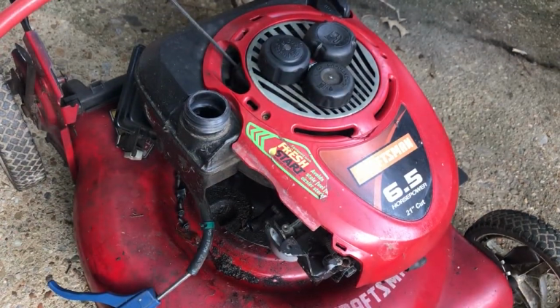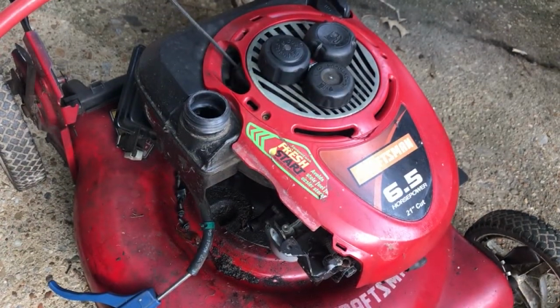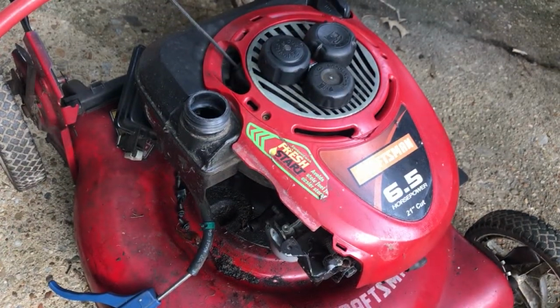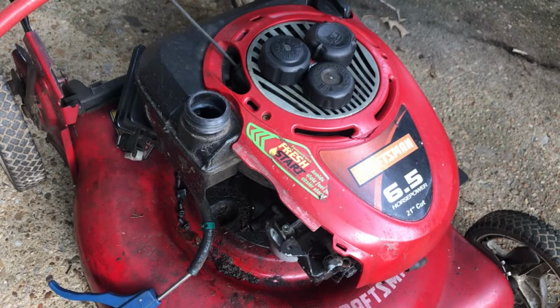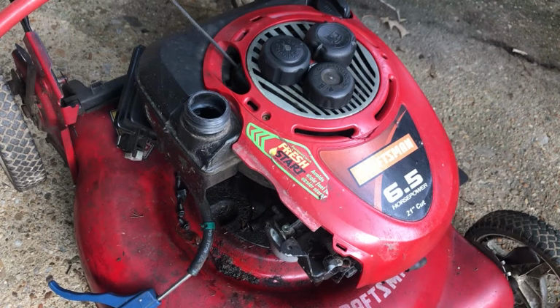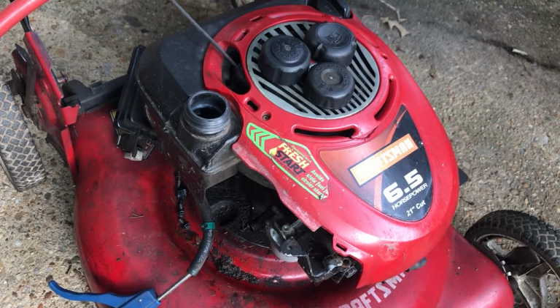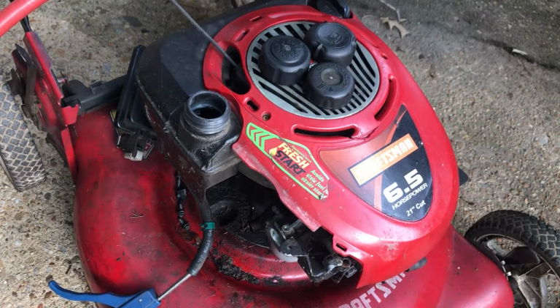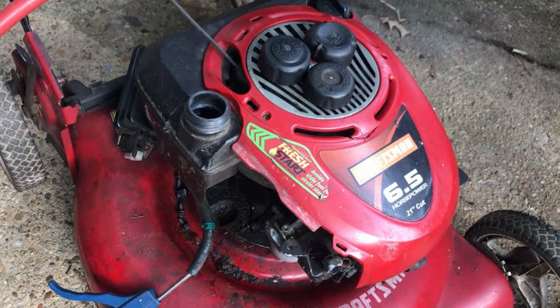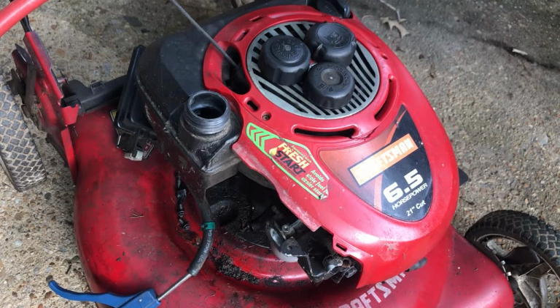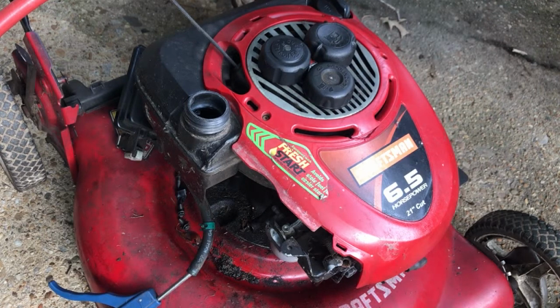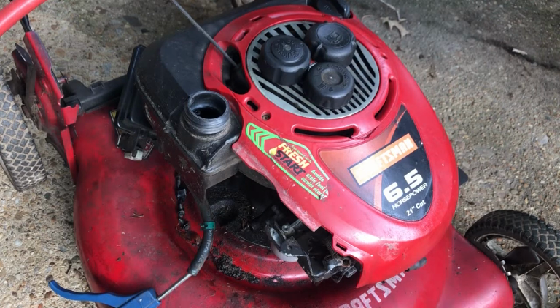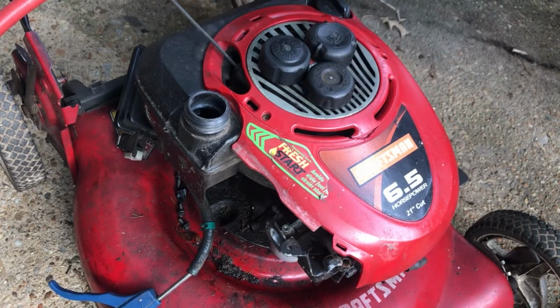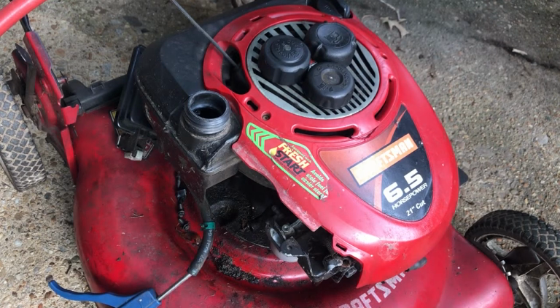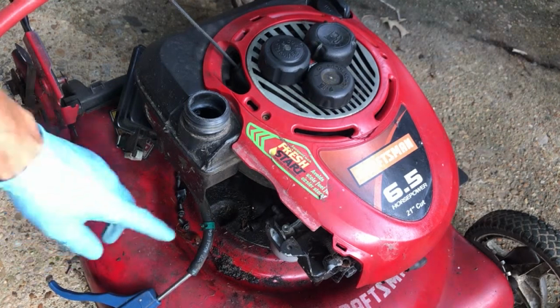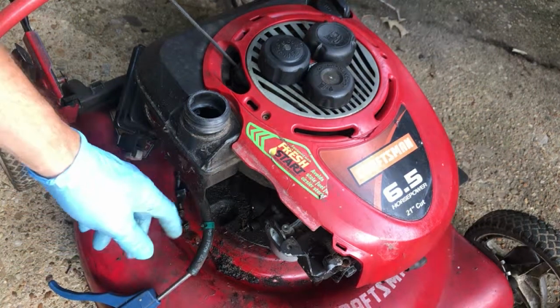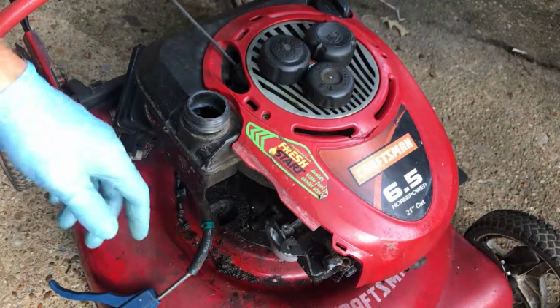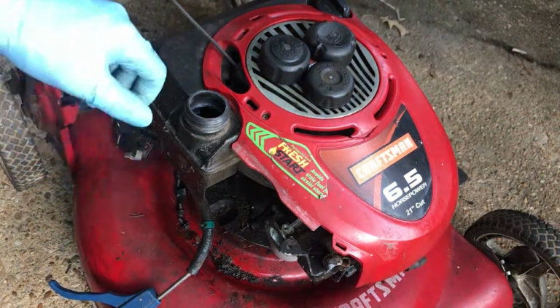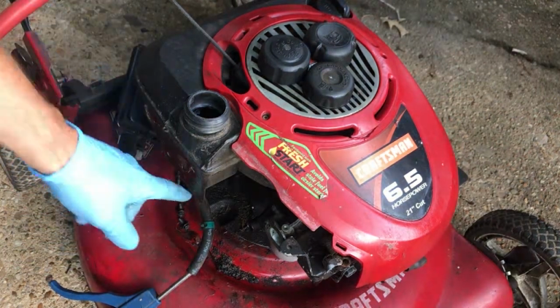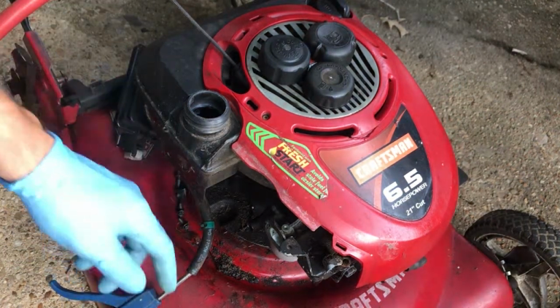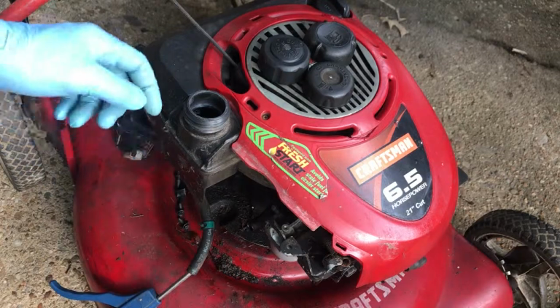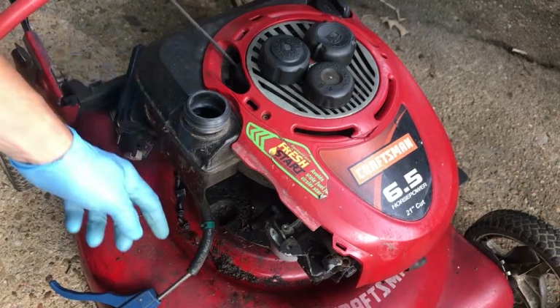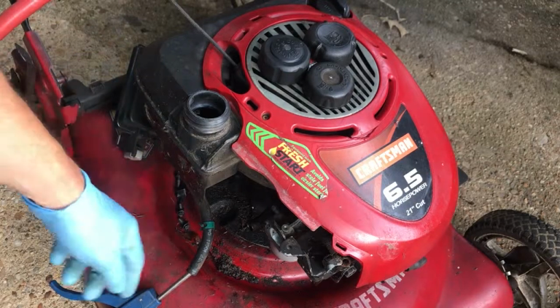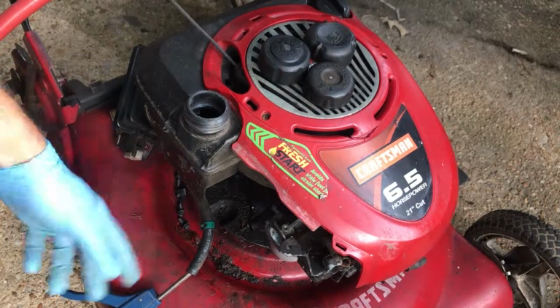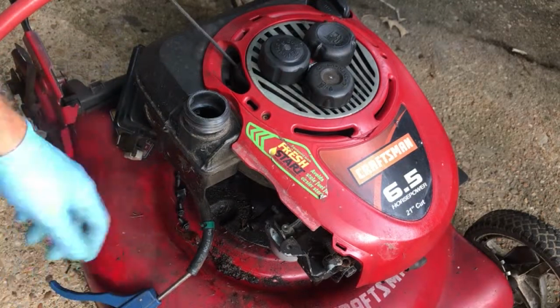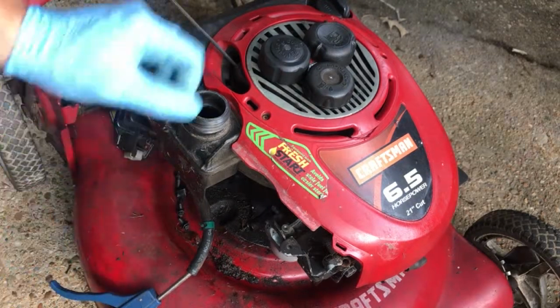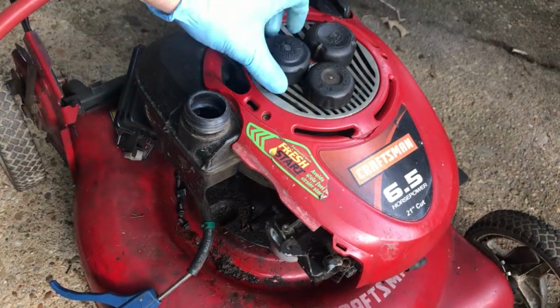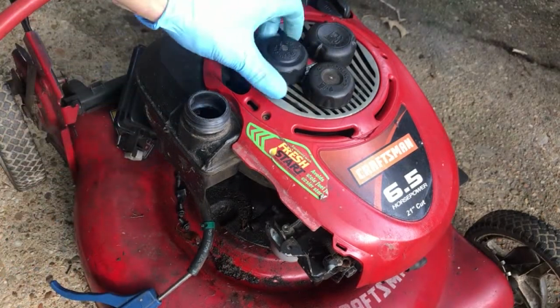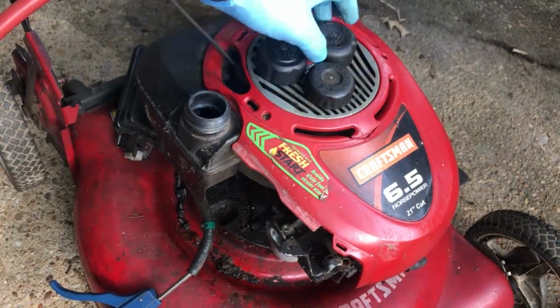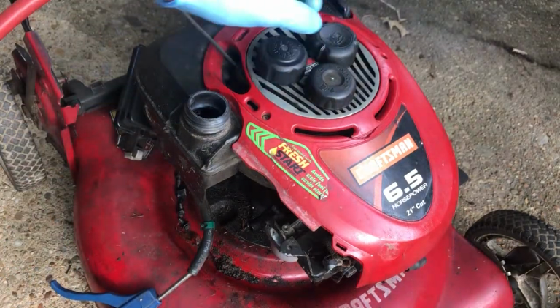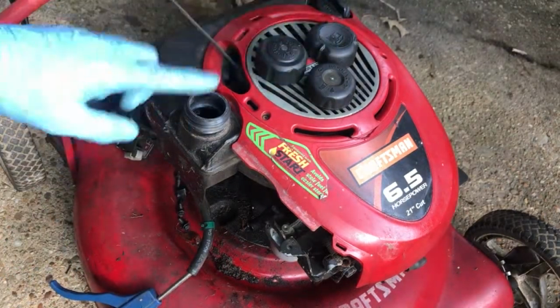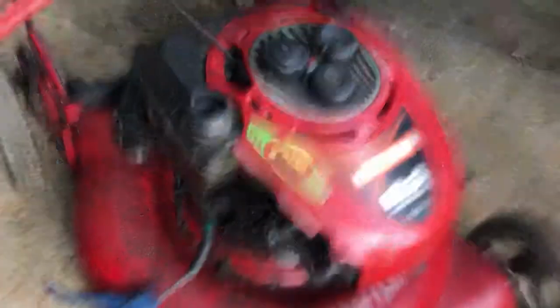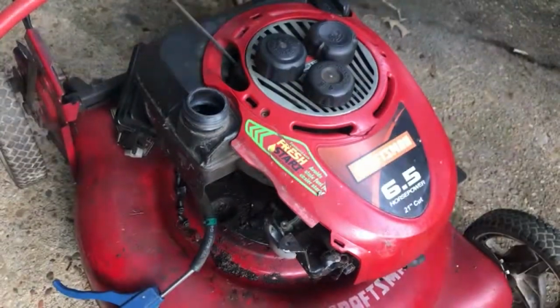So maybe that'll help you if you're having problems with your lawnmower not breathing or venting. Try draining your gas tank and see if it comes out nicely — if it doesn't, the gas cap might be your problem.